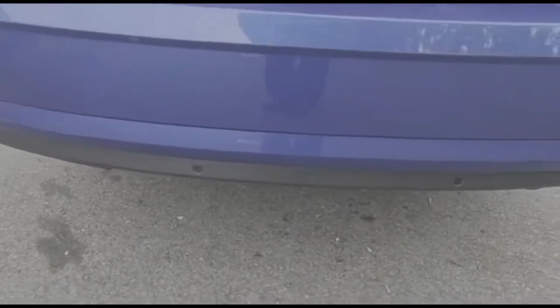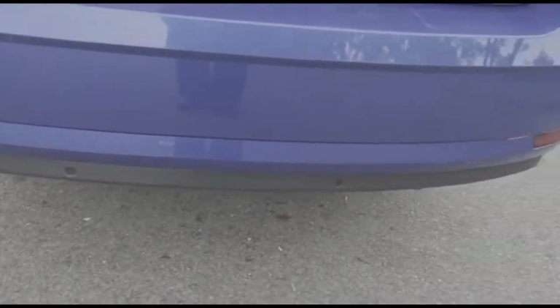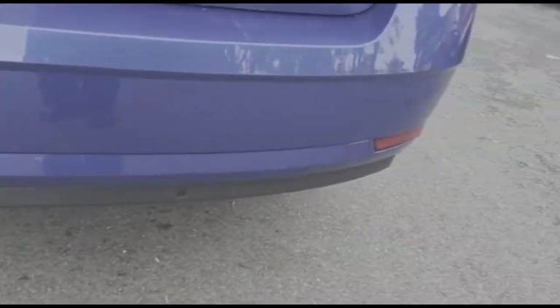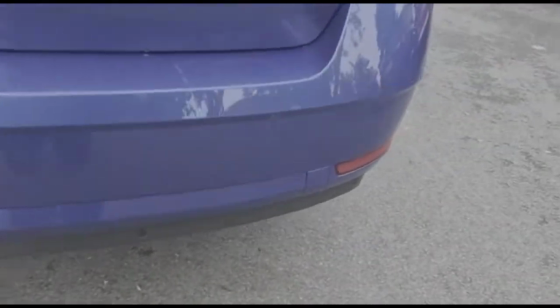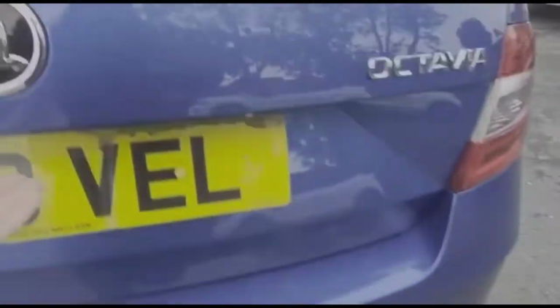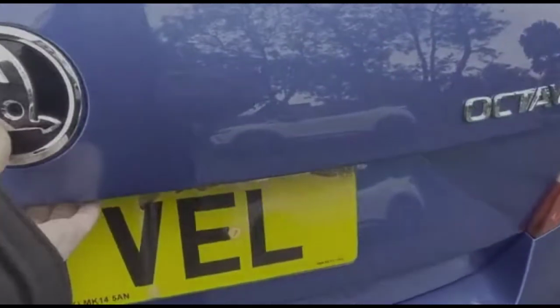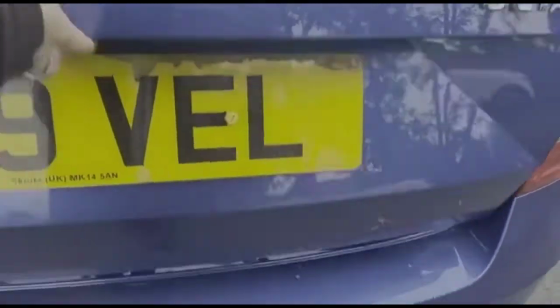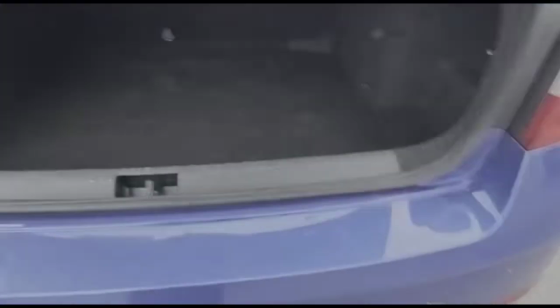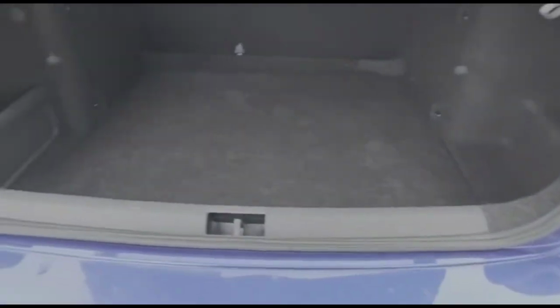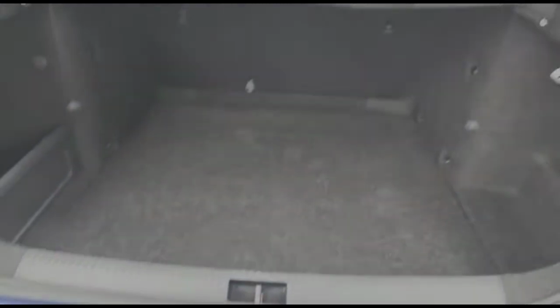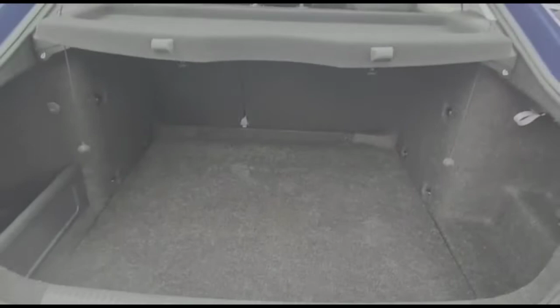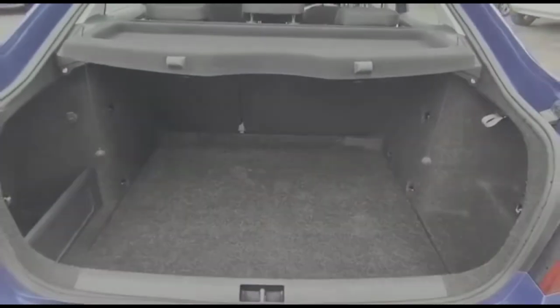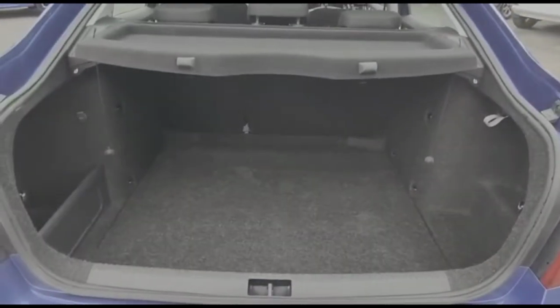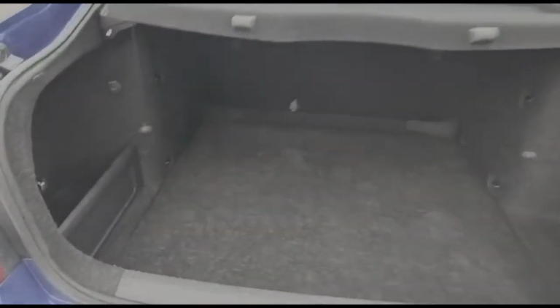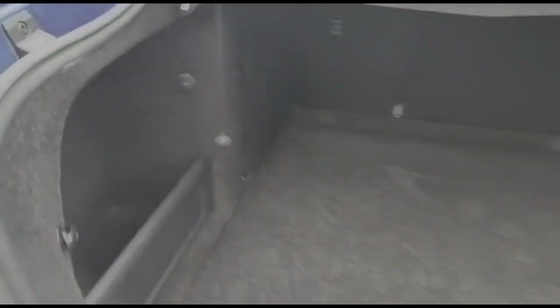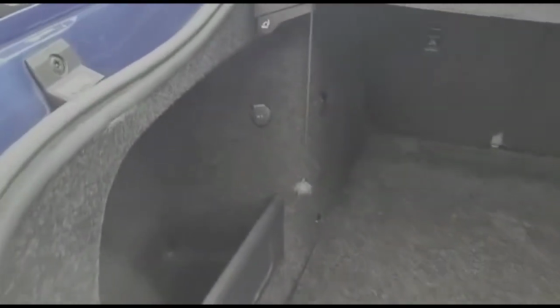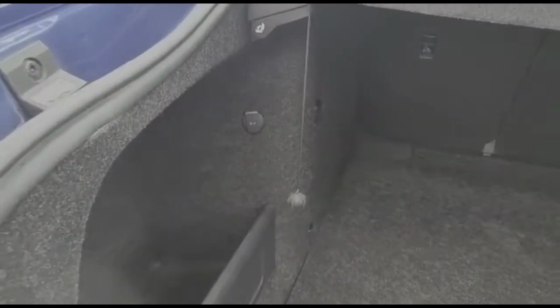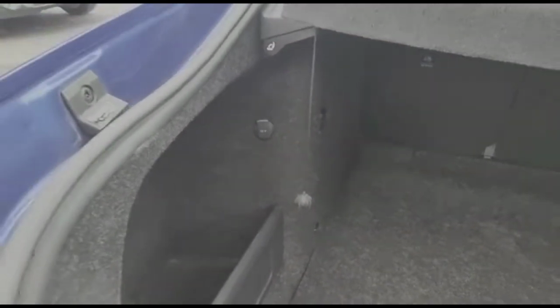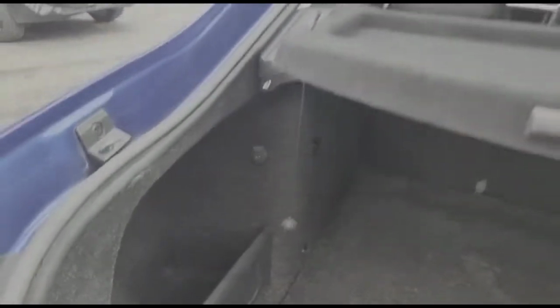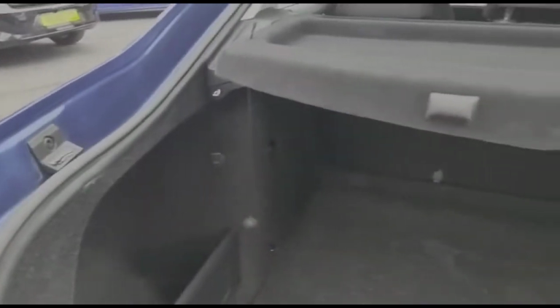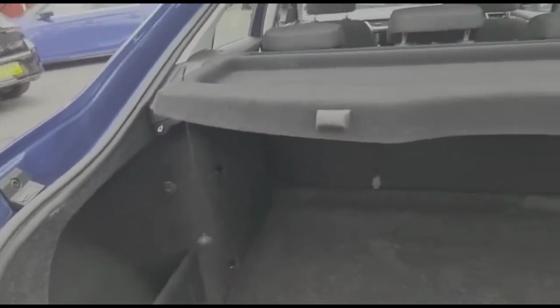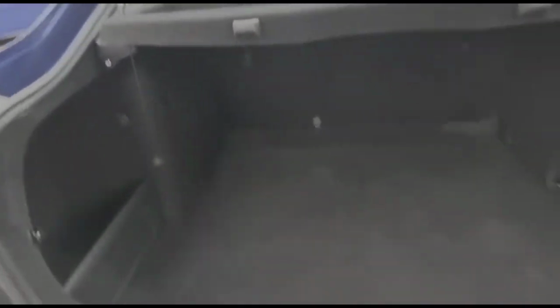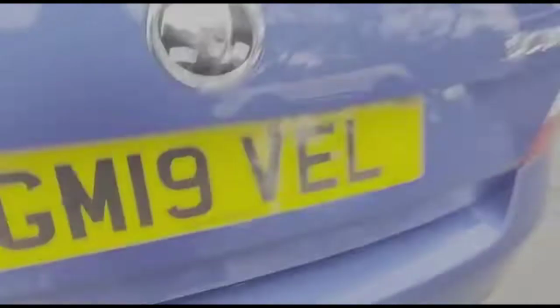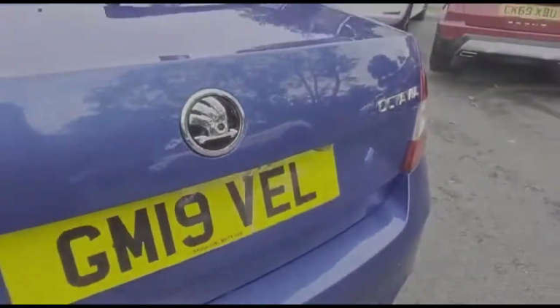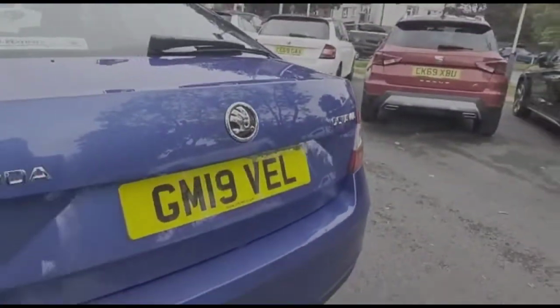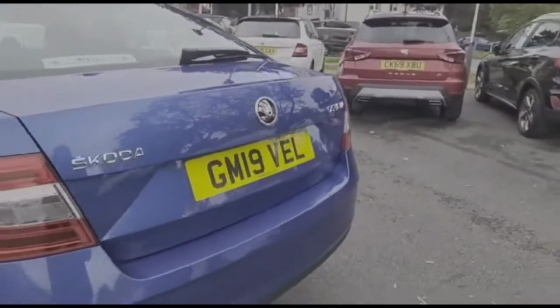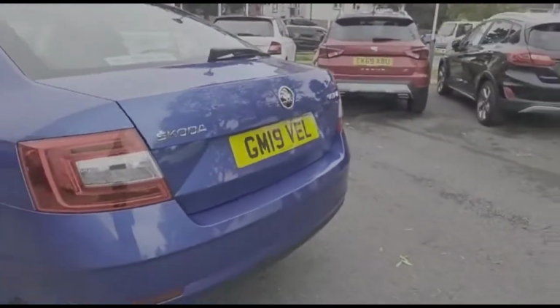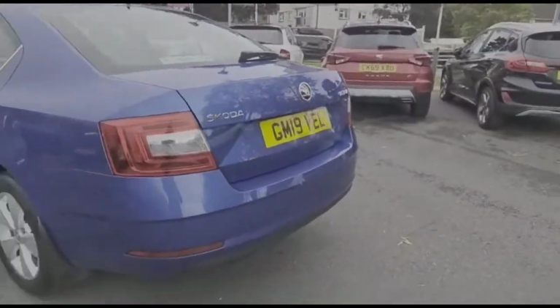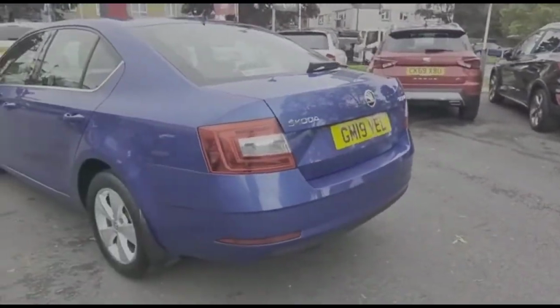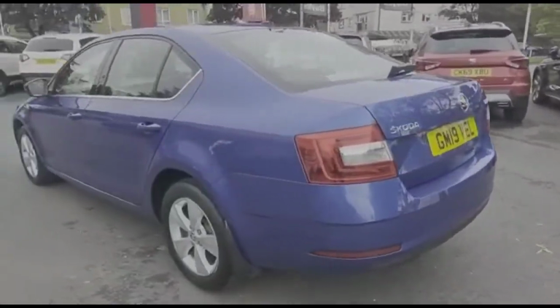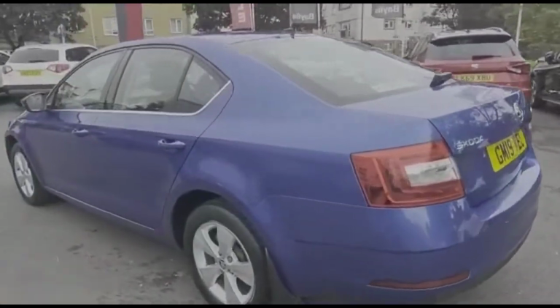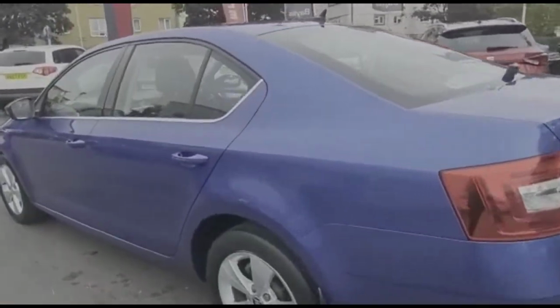It comes with many features including front and rear parking sensors. As we open the tailgate, there's a spacious boot with a 60-40 split folding rear seat and a rear power socket as well. As we continue, there are stylish 17-inch 5-spoke colour wheels.